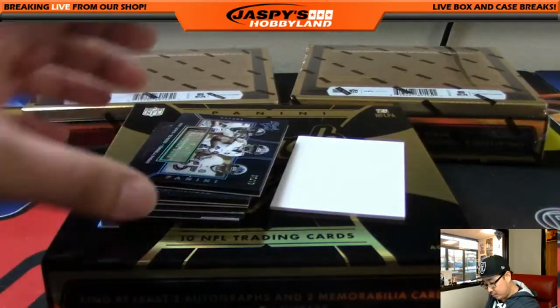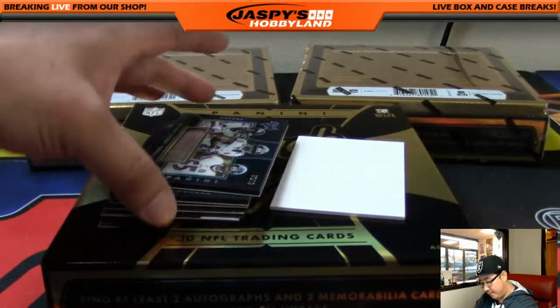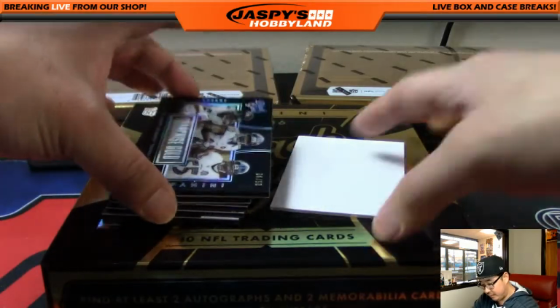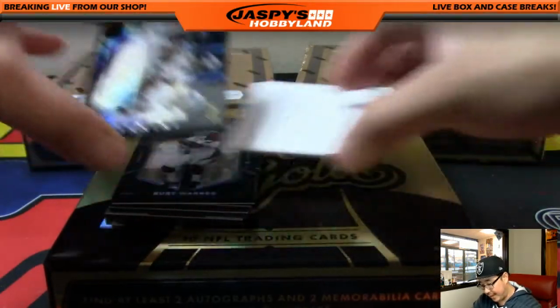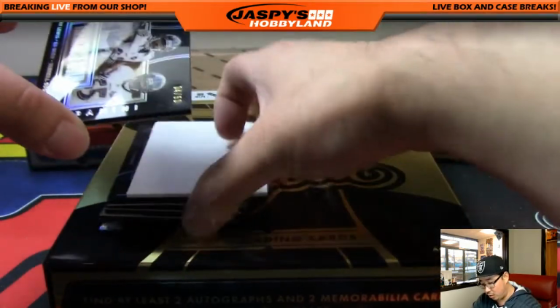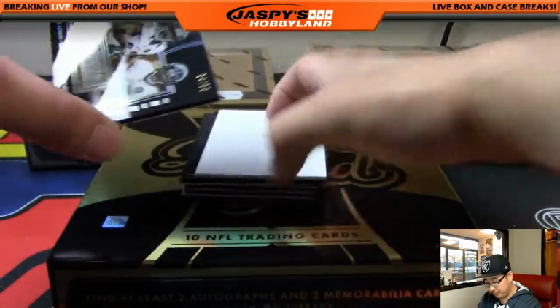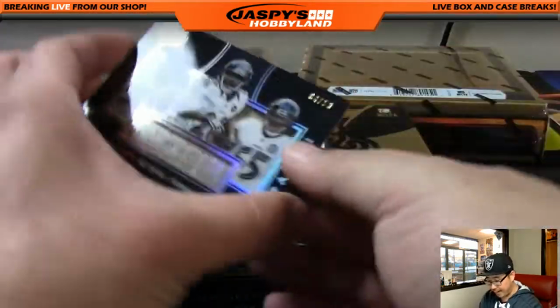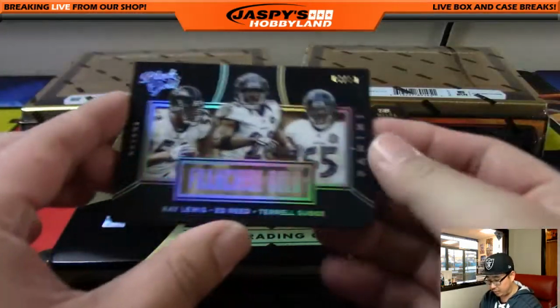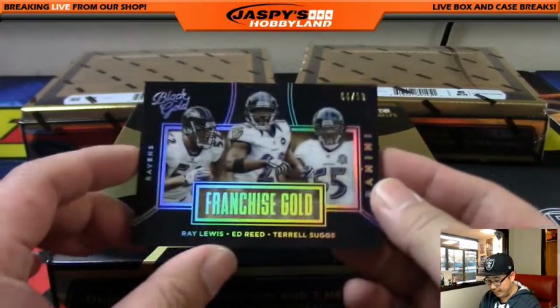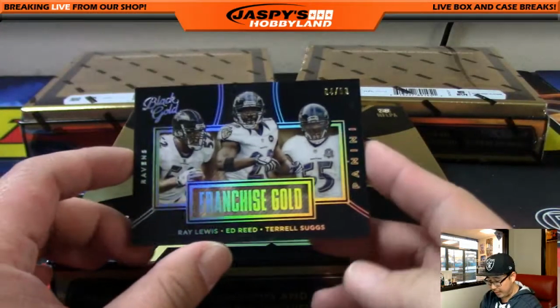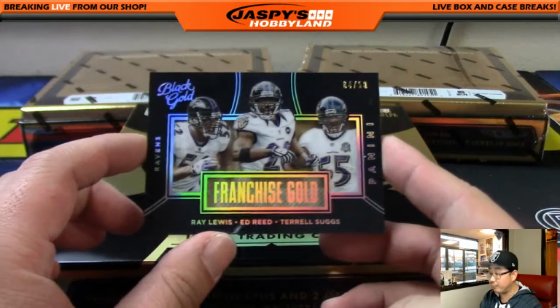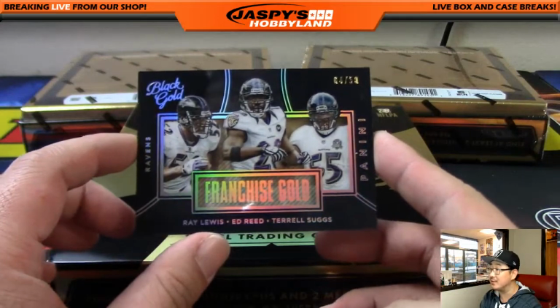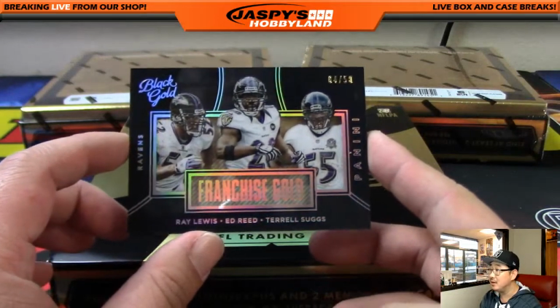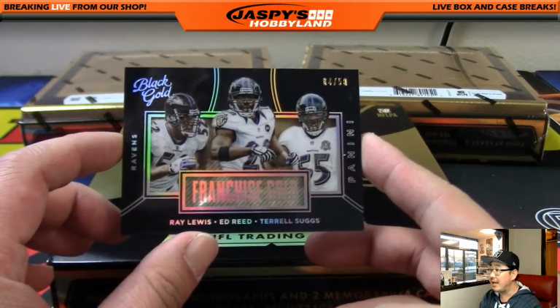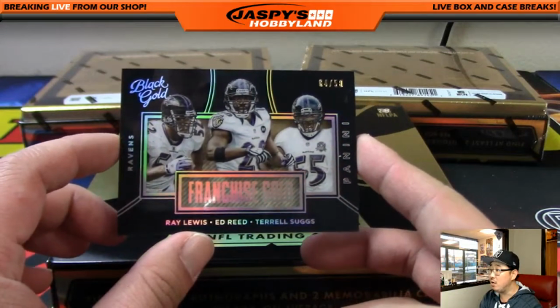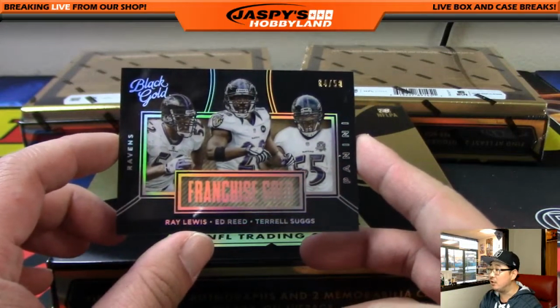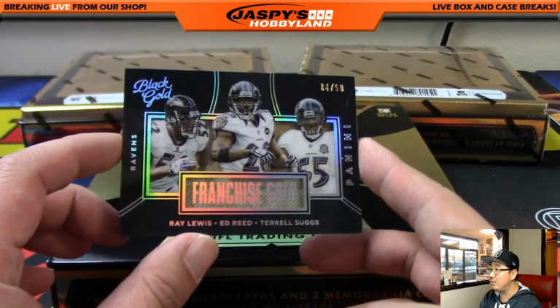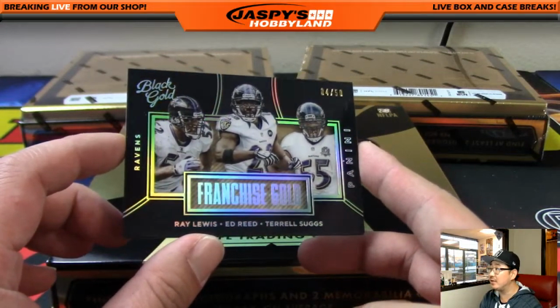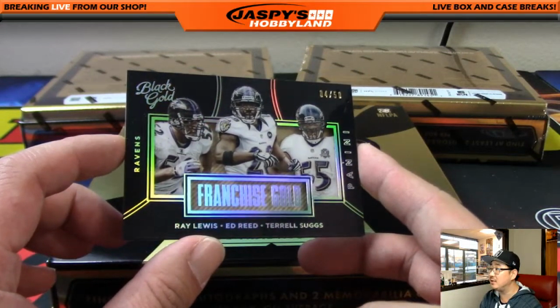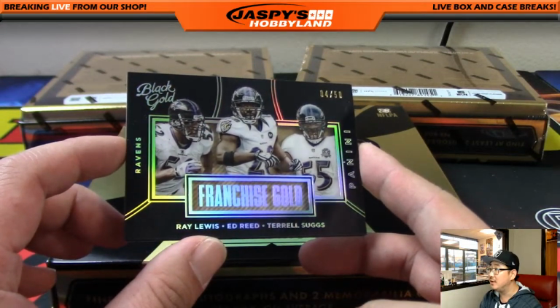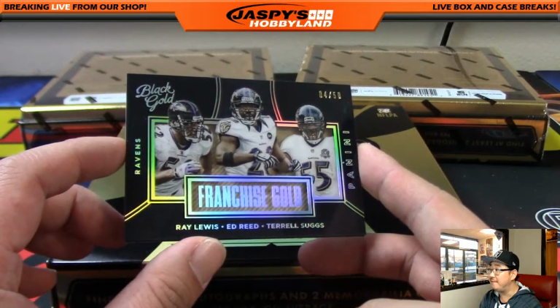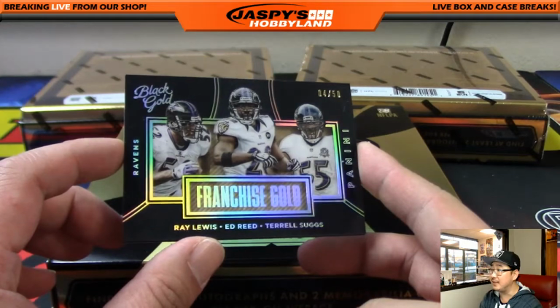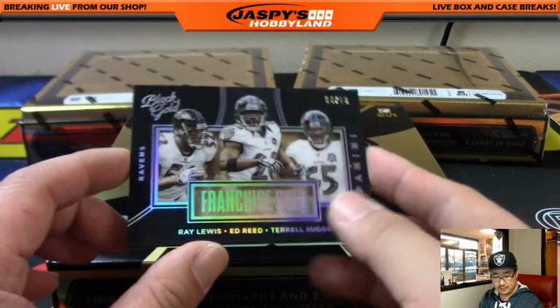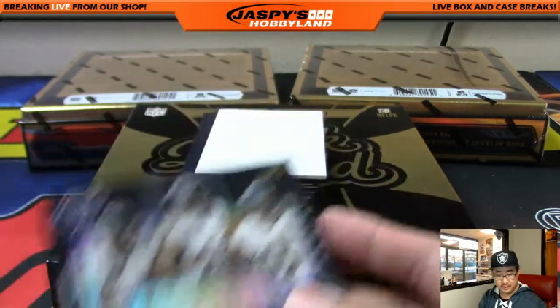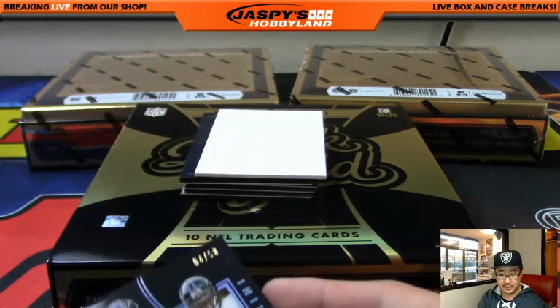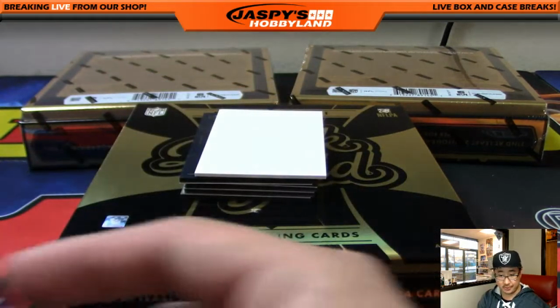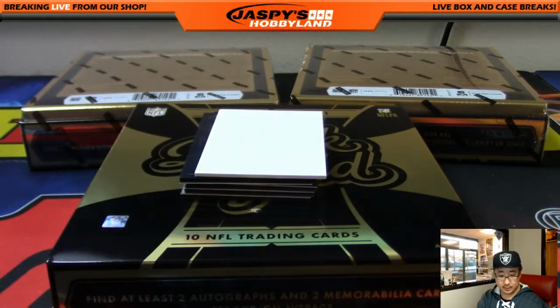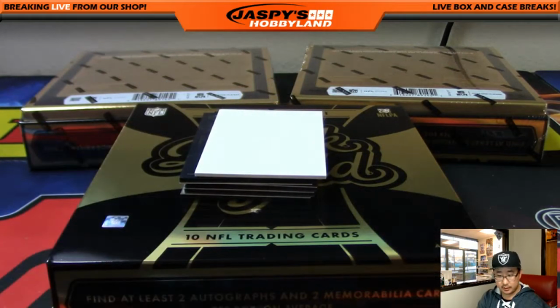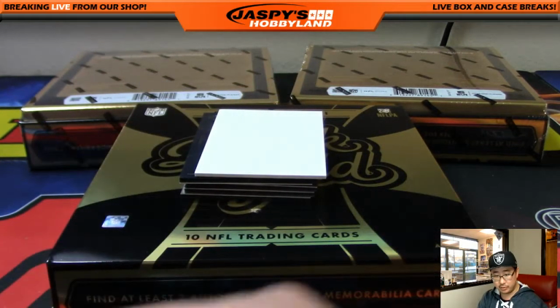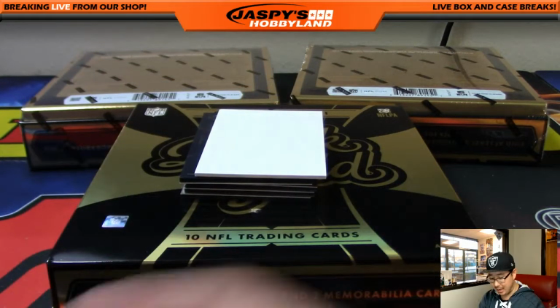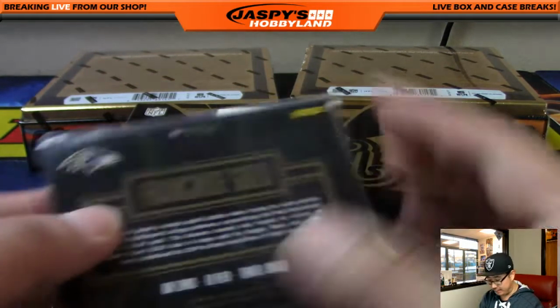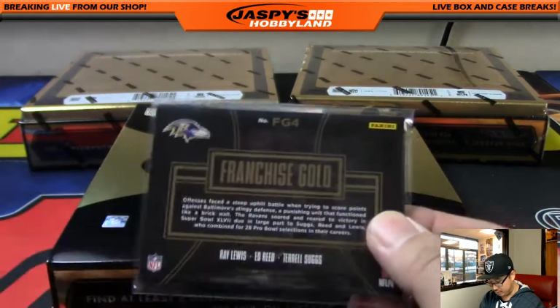Black Gold Franchise Gold — nice one for the Ravens. AFC North. Ray Lewis, Ed Reed, Terrell Suggs, out of 50. That's a nice-looking one. Goes to Darren in the AFC North.